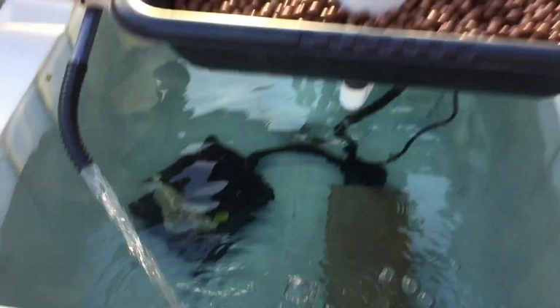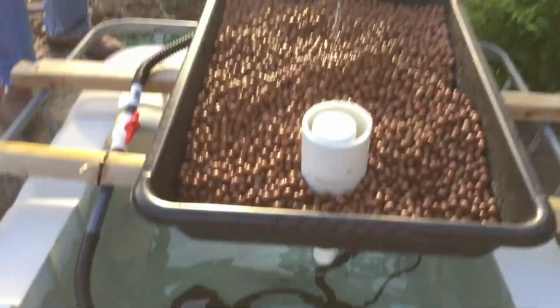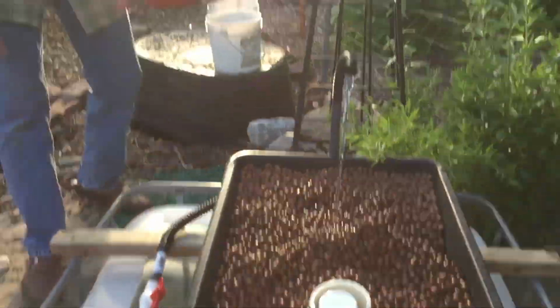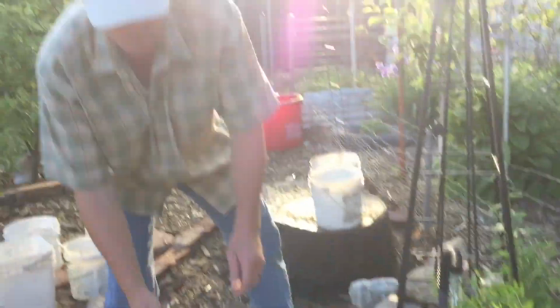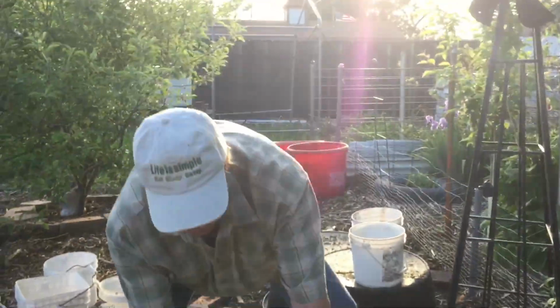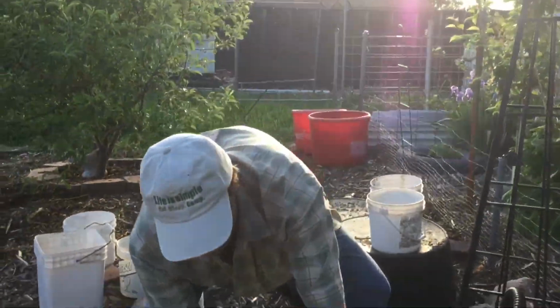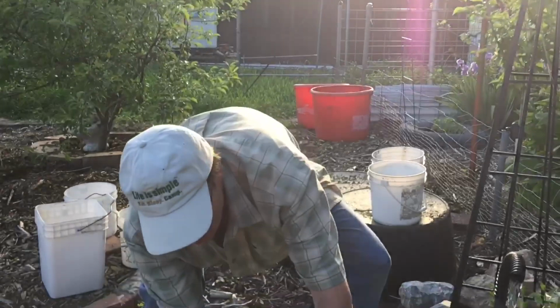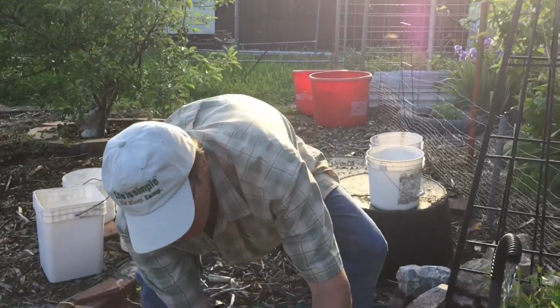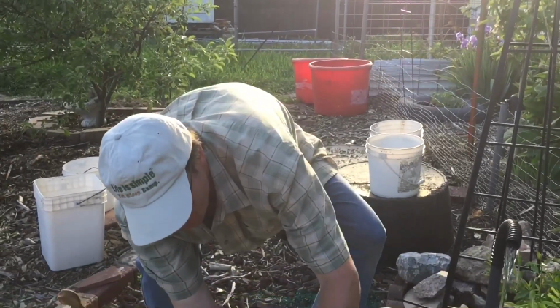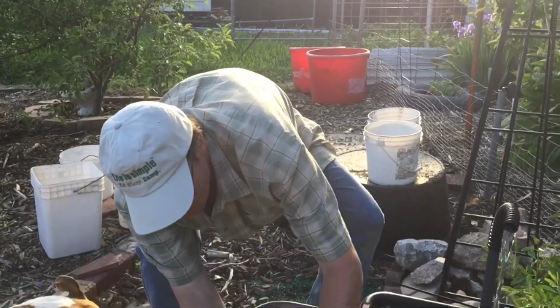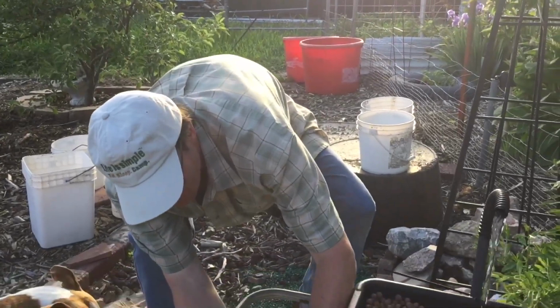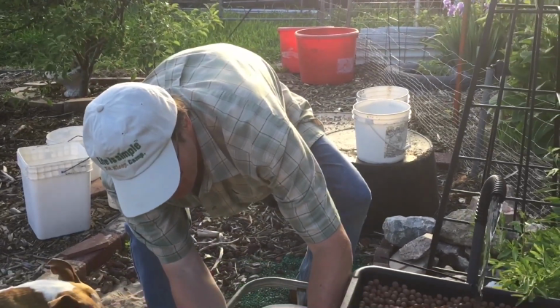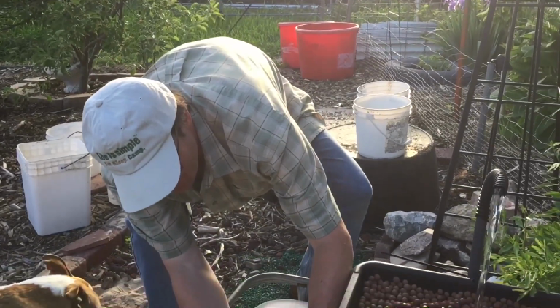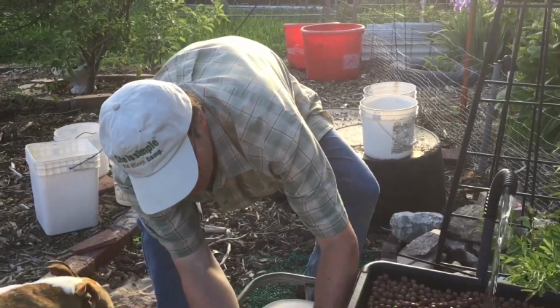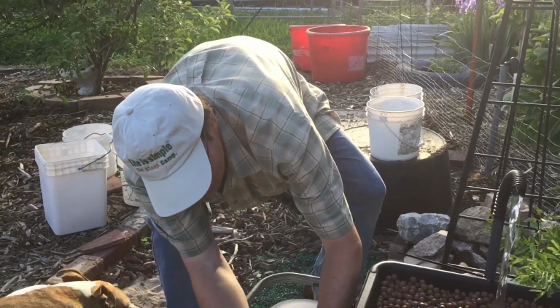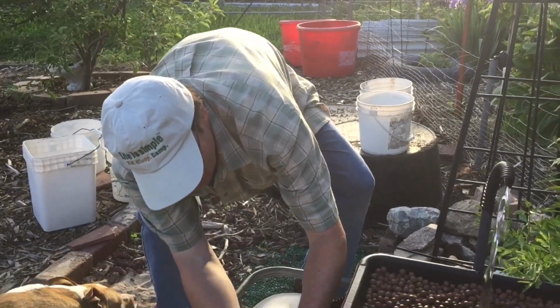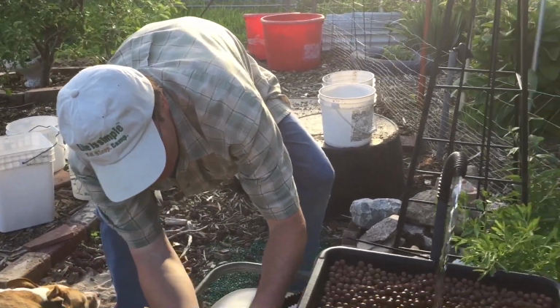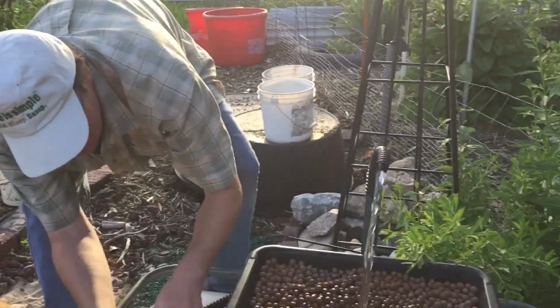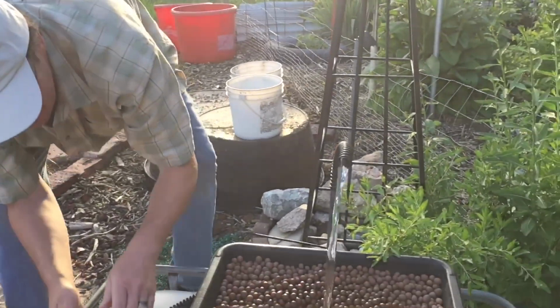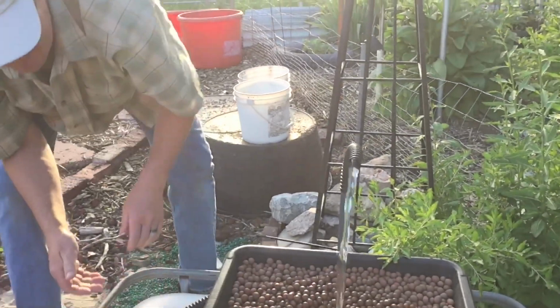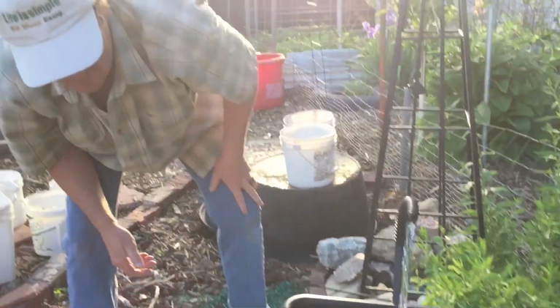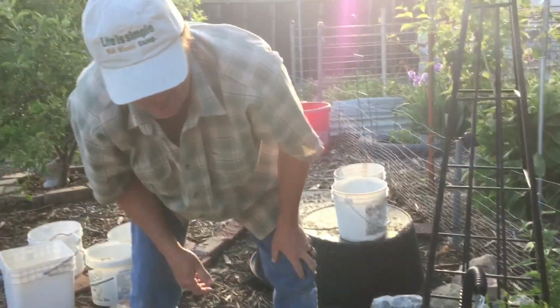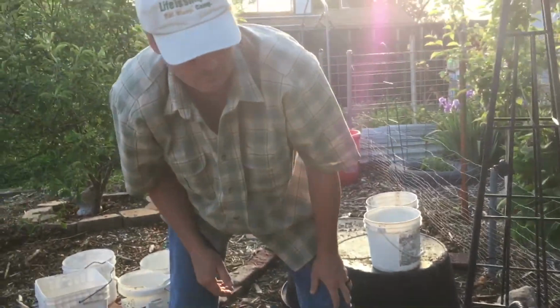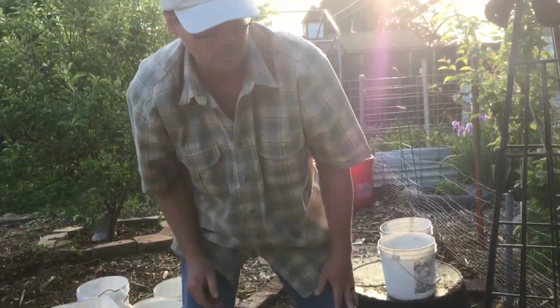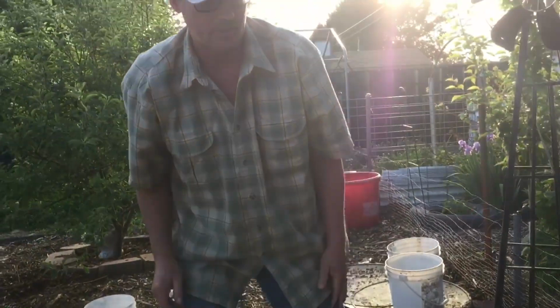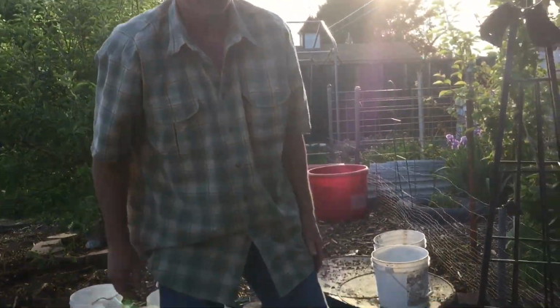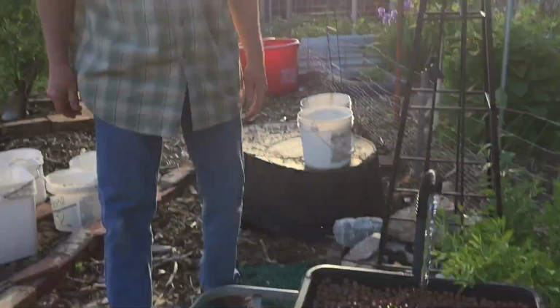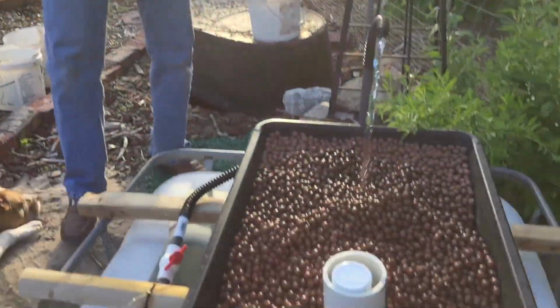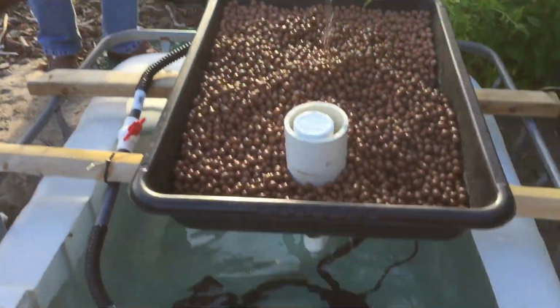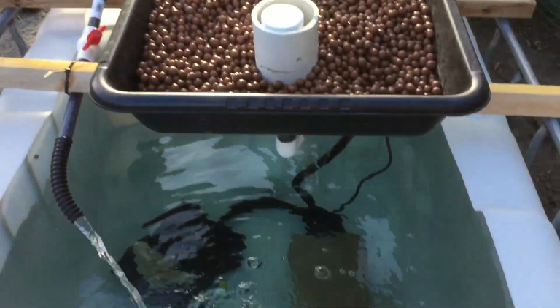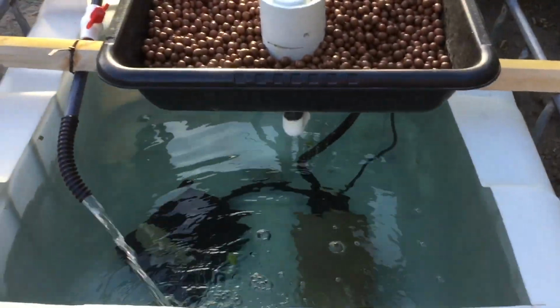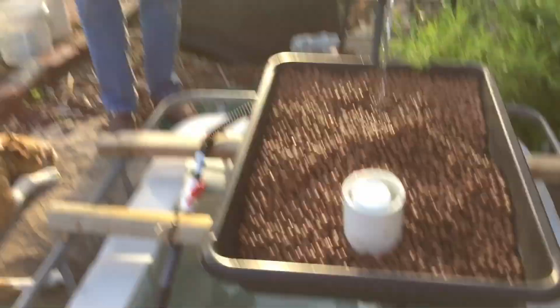Okay guys, so that's the update for our pond project. They're going to keep you updated once the tilapias are in it.